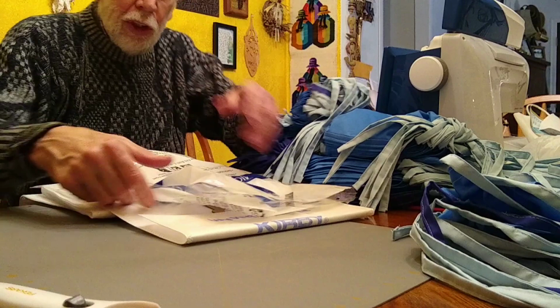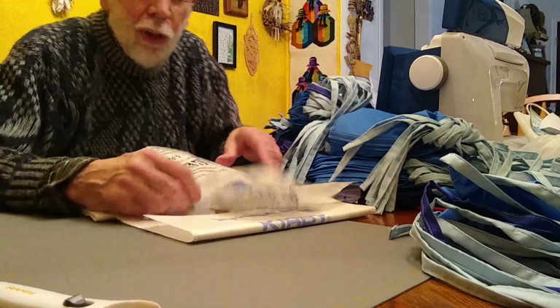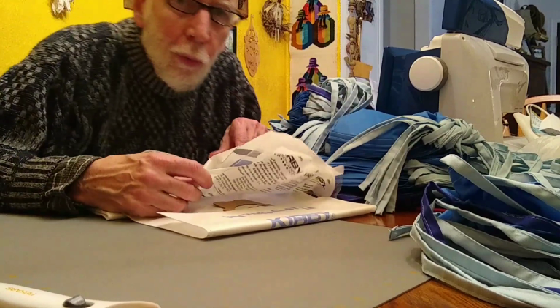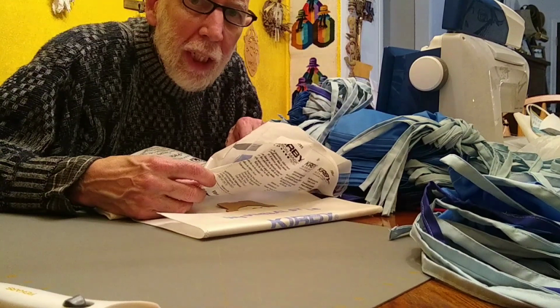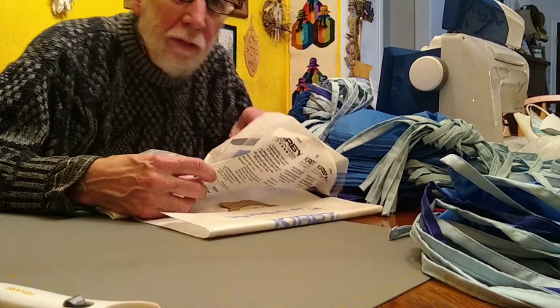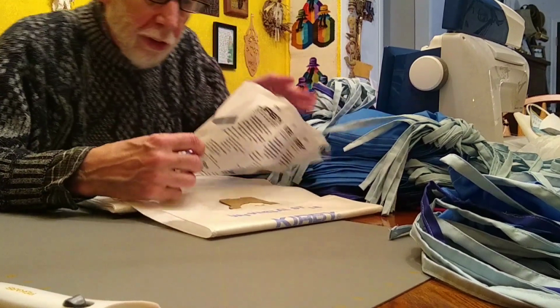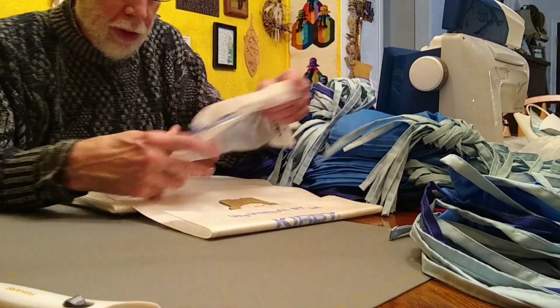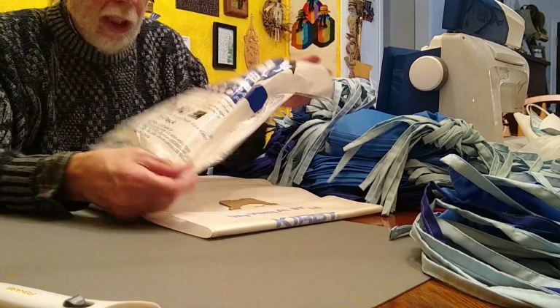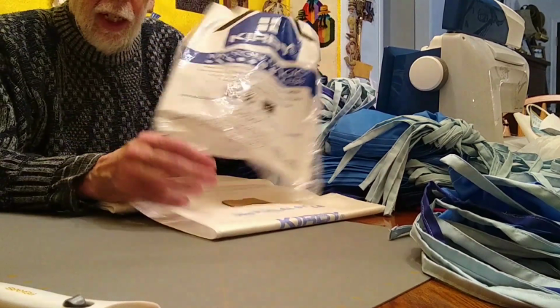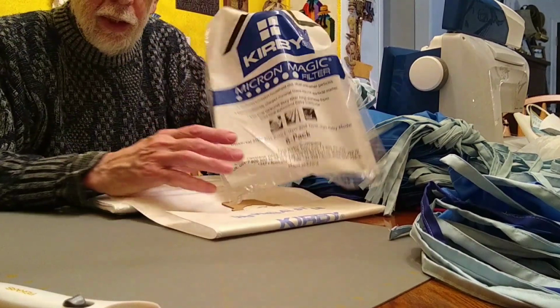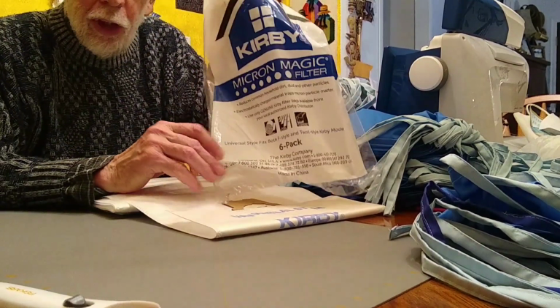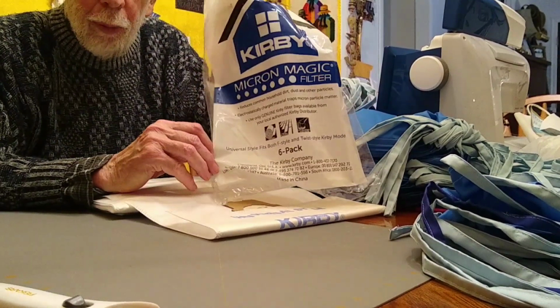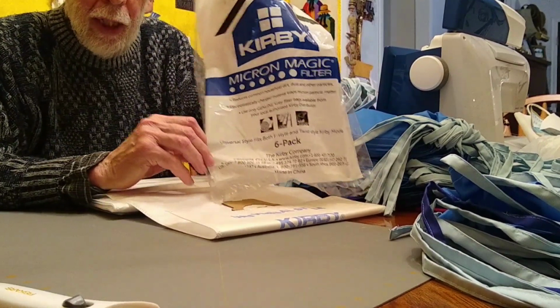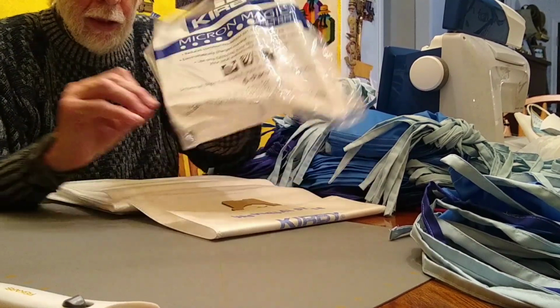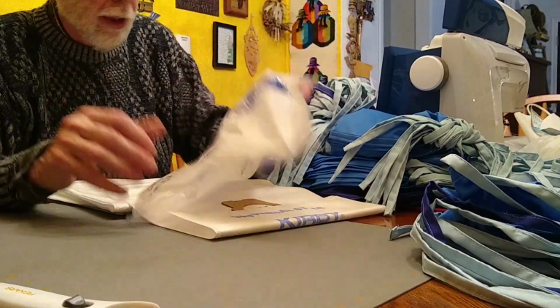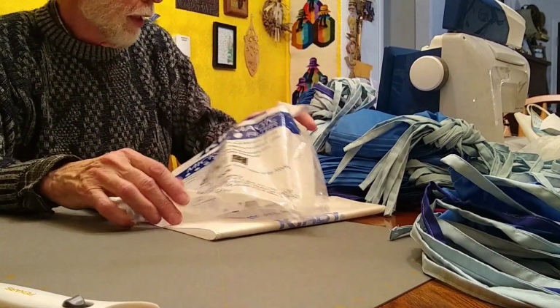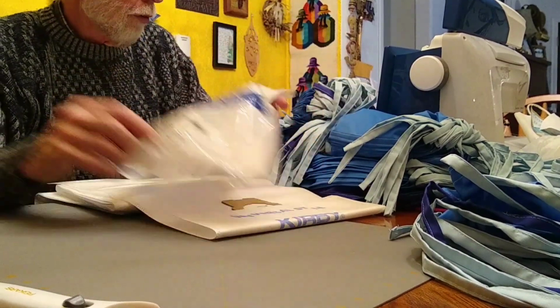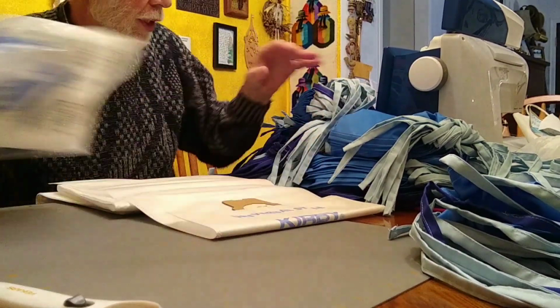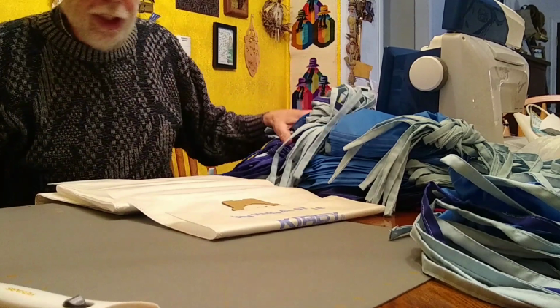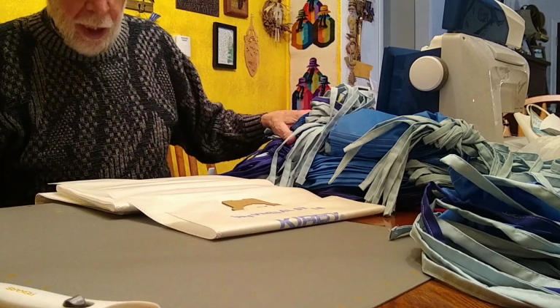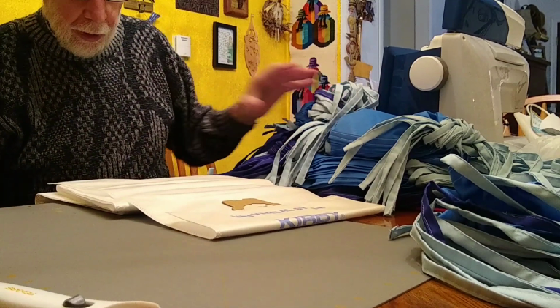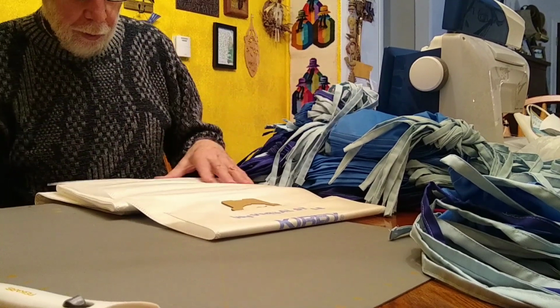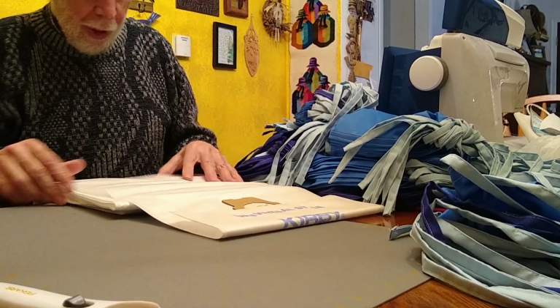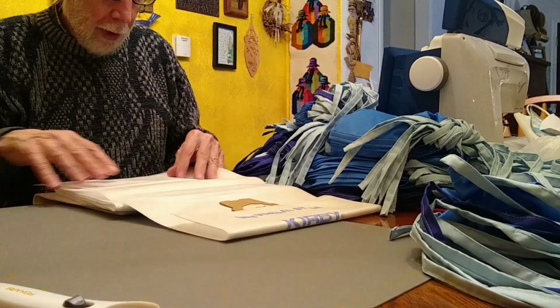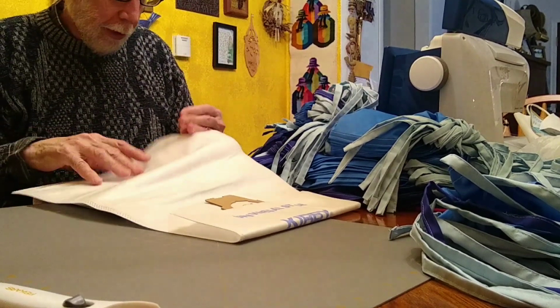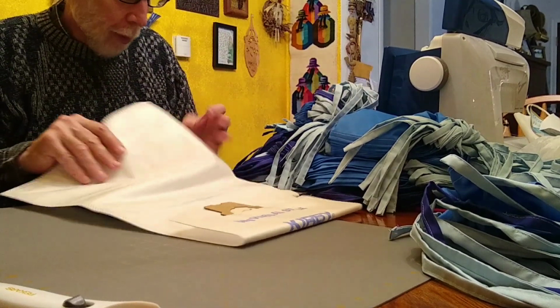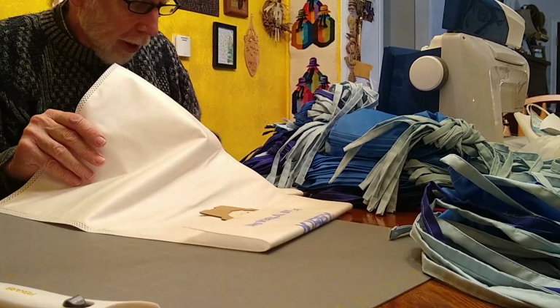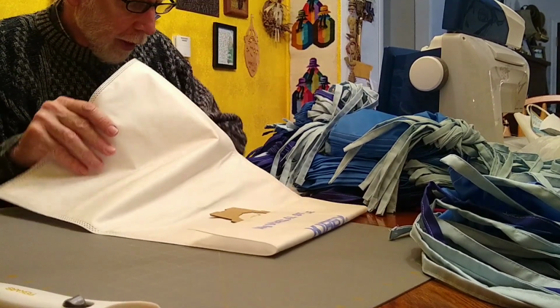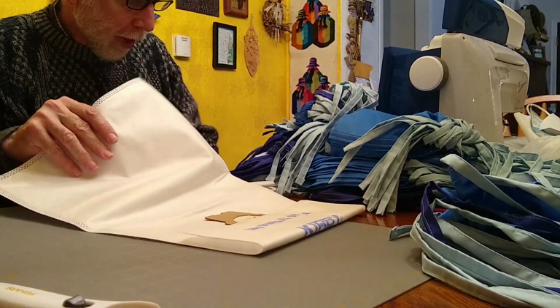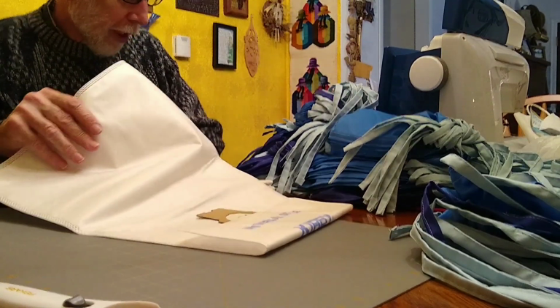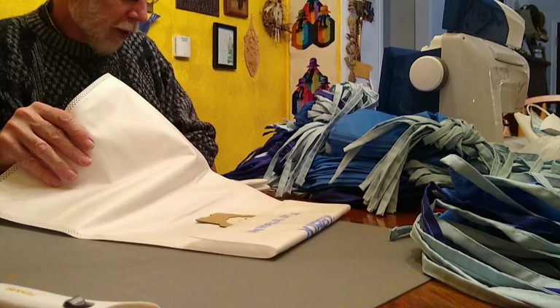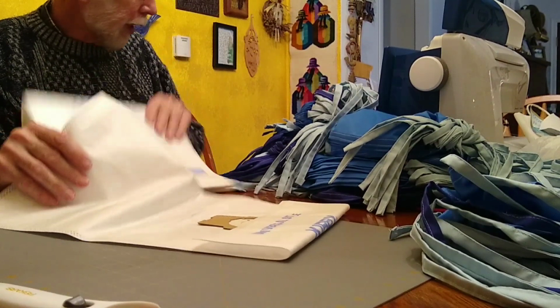I'm going to show you how we're making filters out of these Kirby bags for these face masks. We've made a couple hundred of these face masks already.